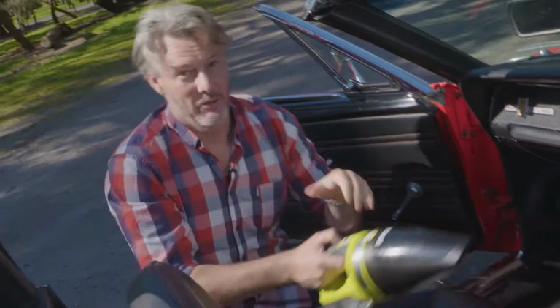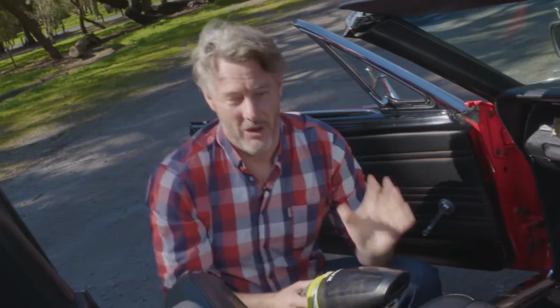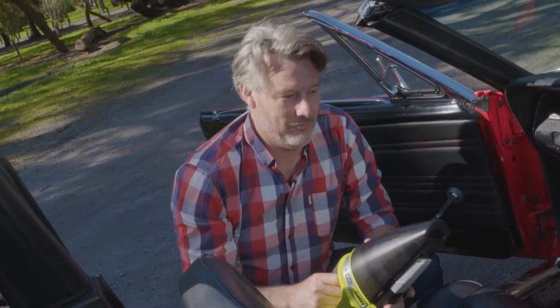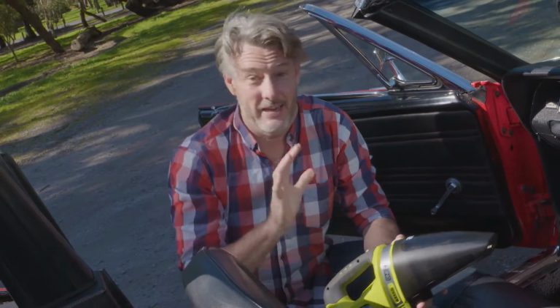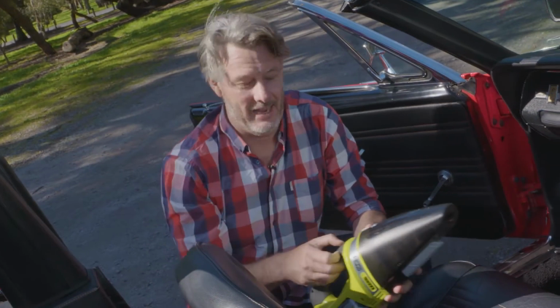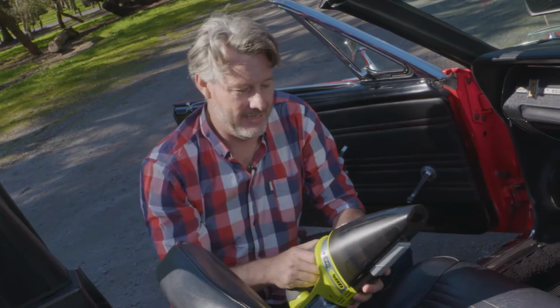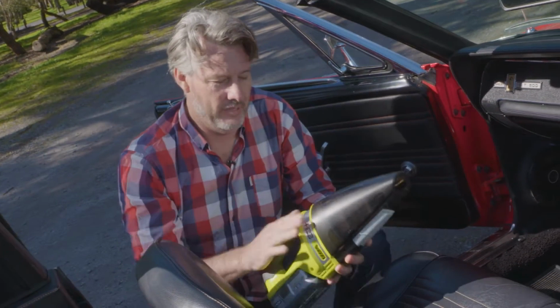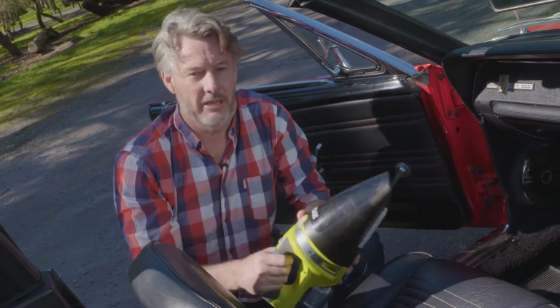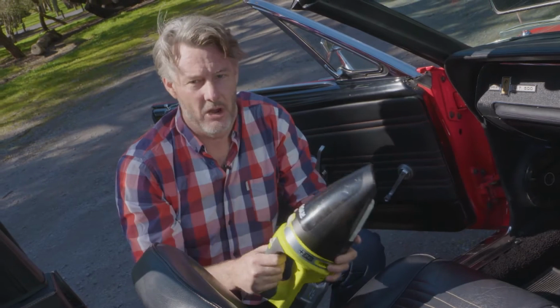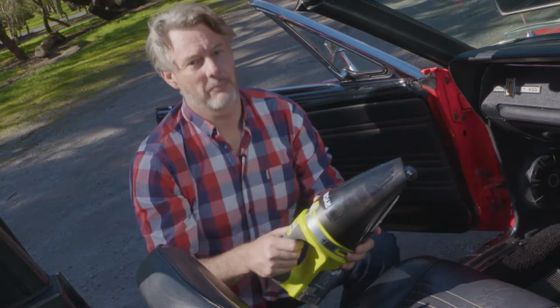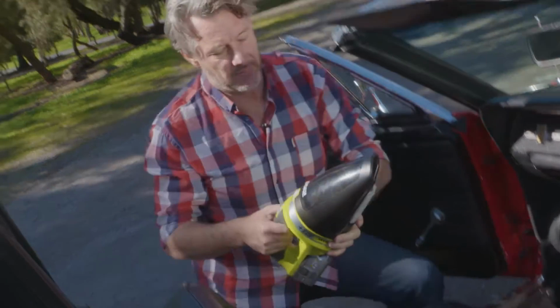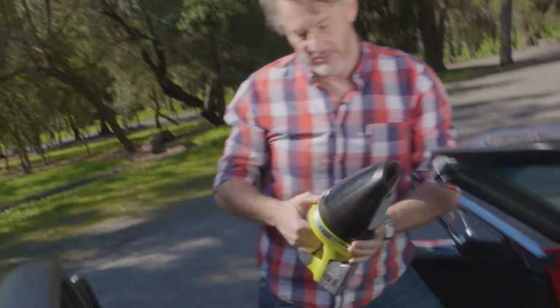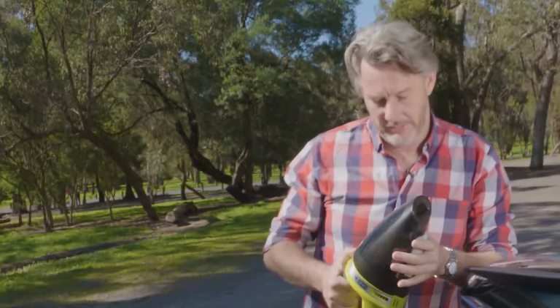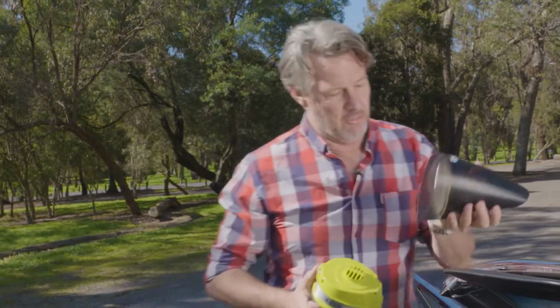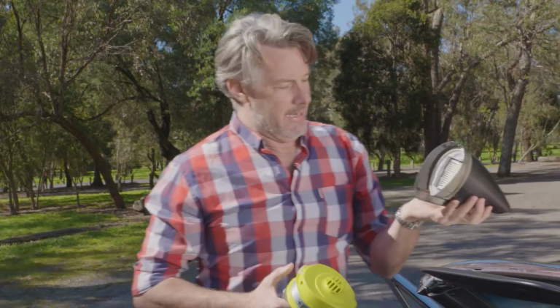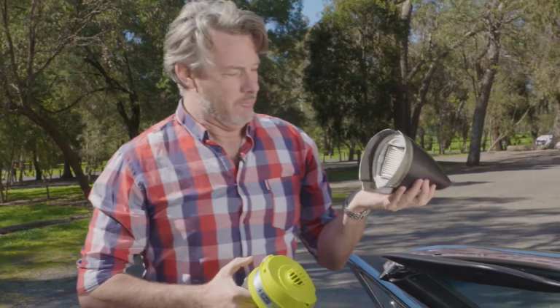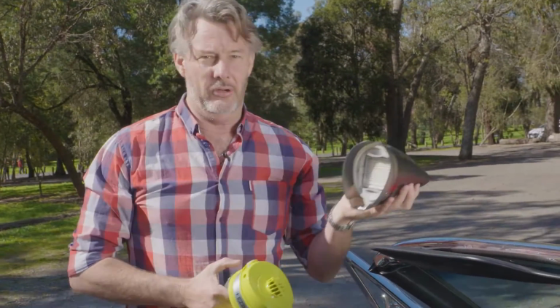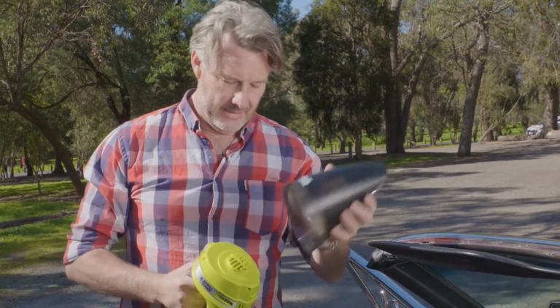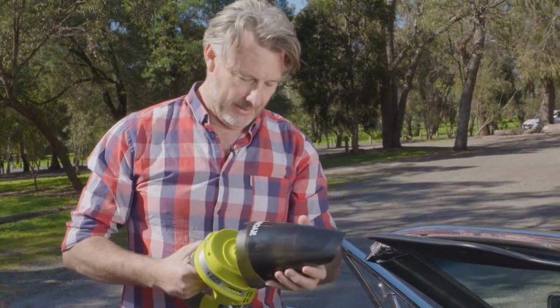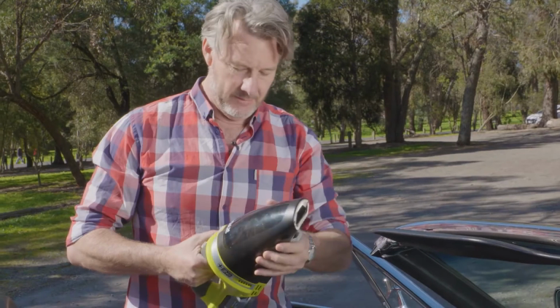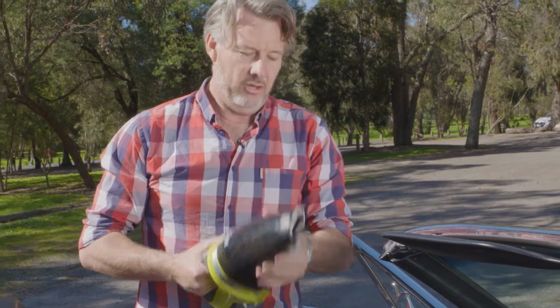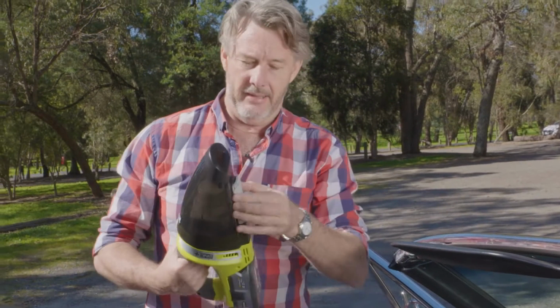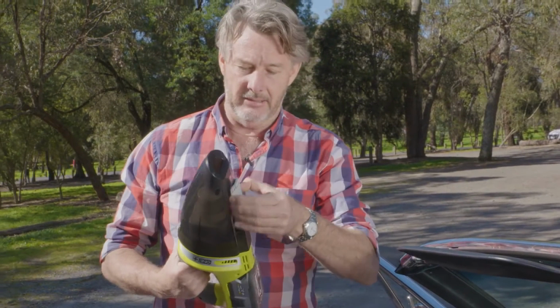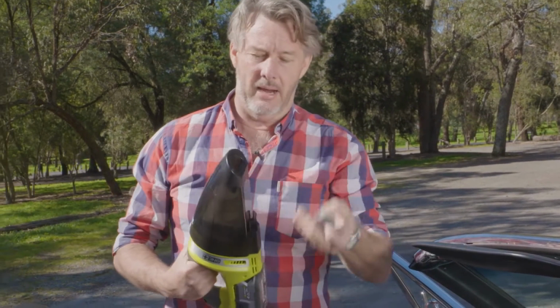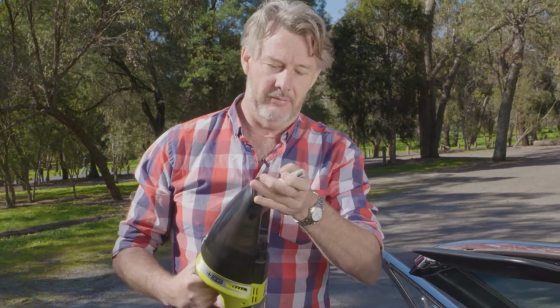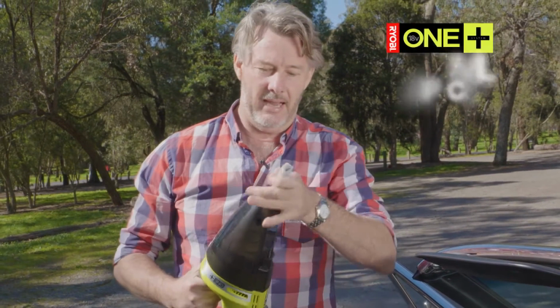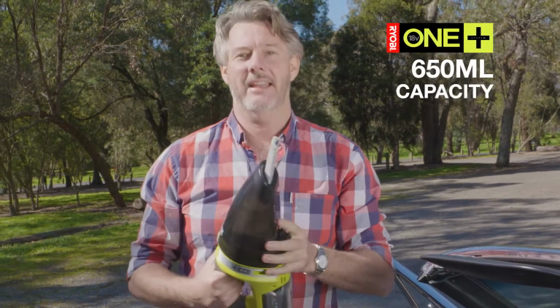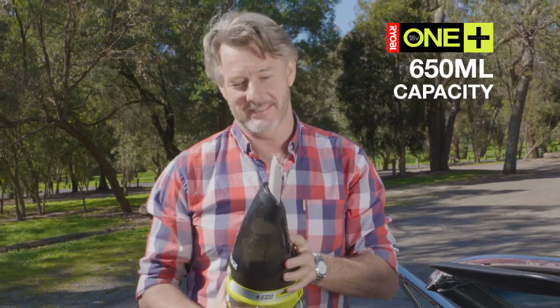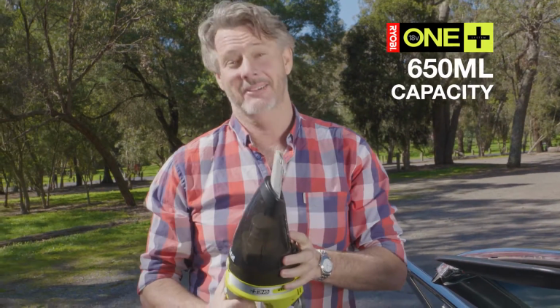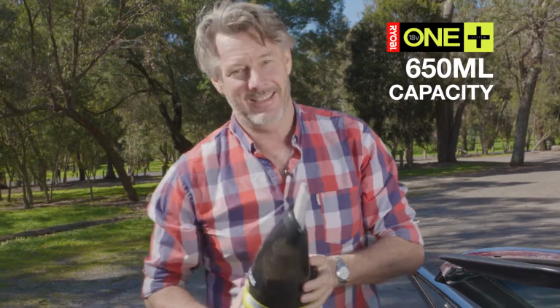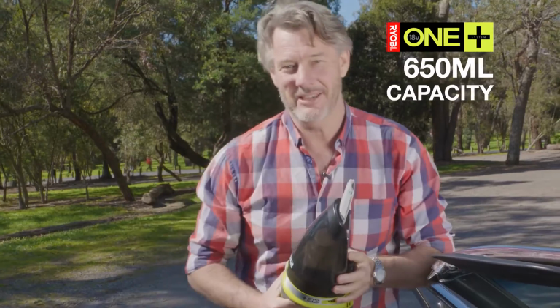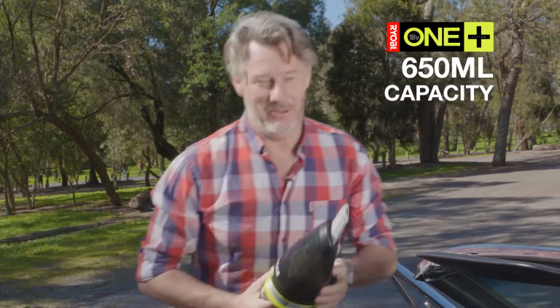We all know the importance of in-car care. I carry one of these Ryobi OnePlus vacs on board. It's got a really easy-to-remove filter and dust bucket, and on the back there's a little brush for those hard-to-get areas.